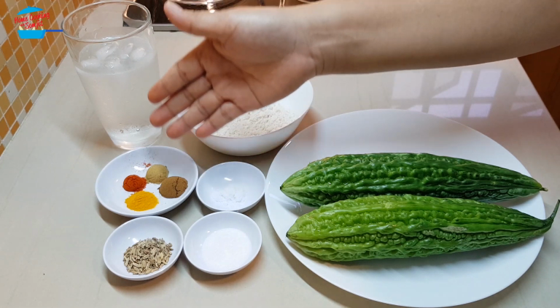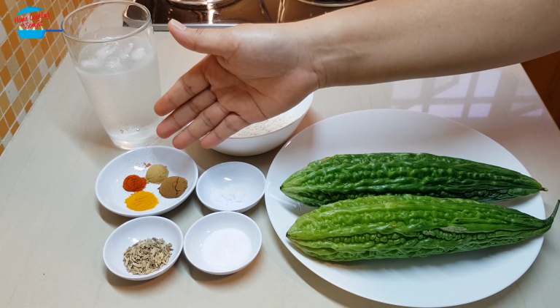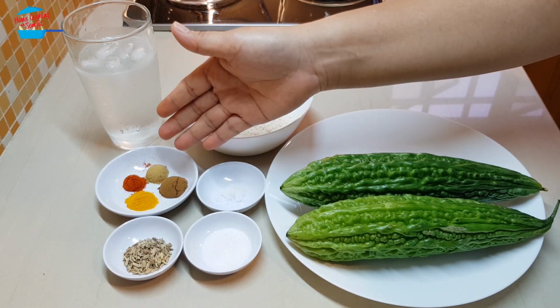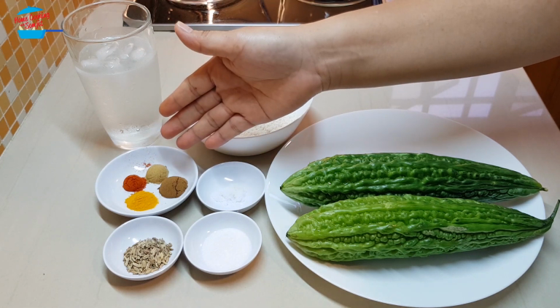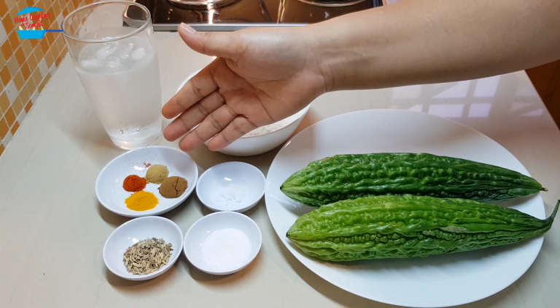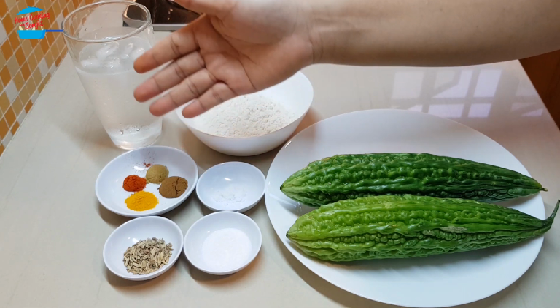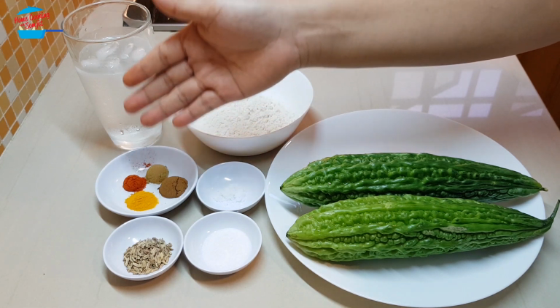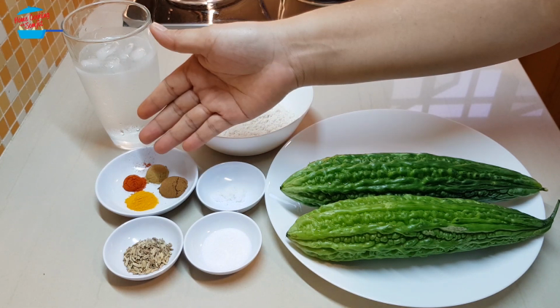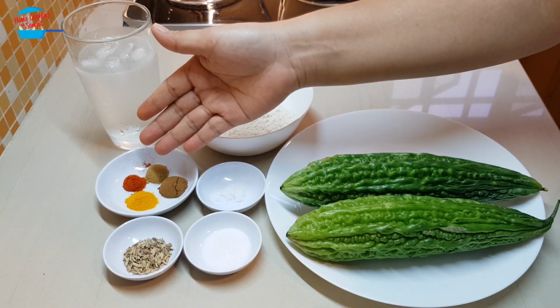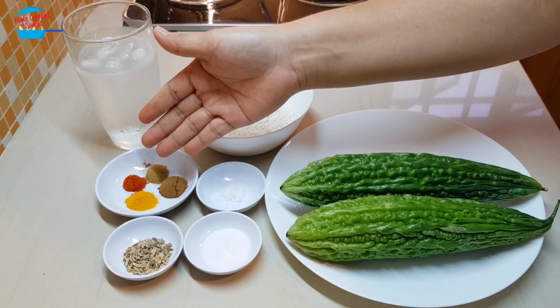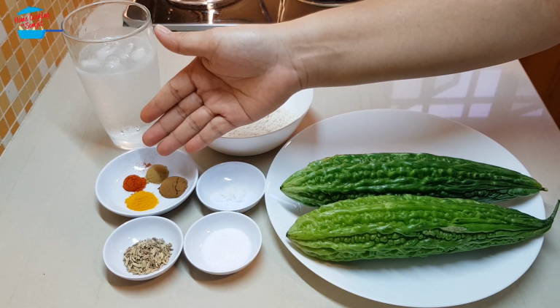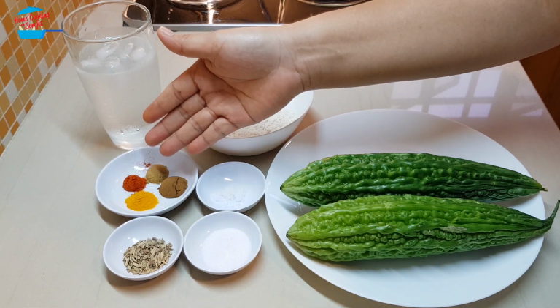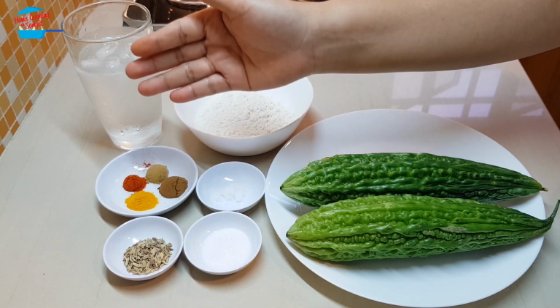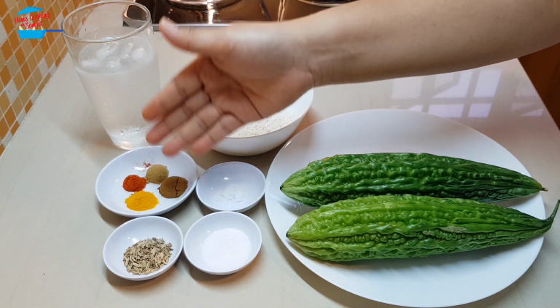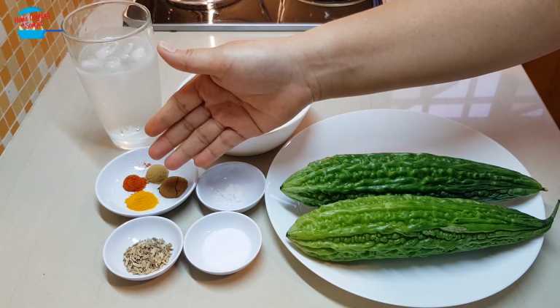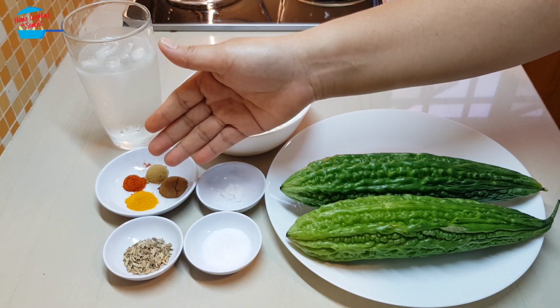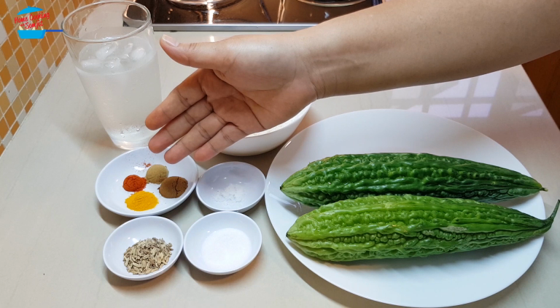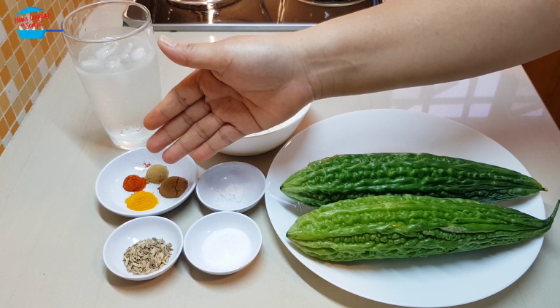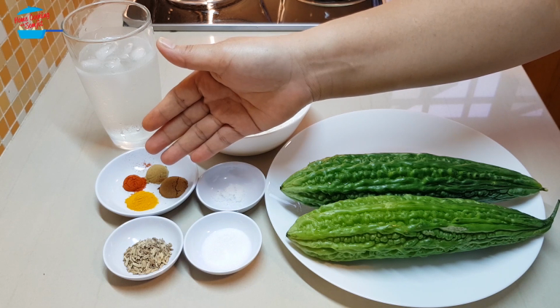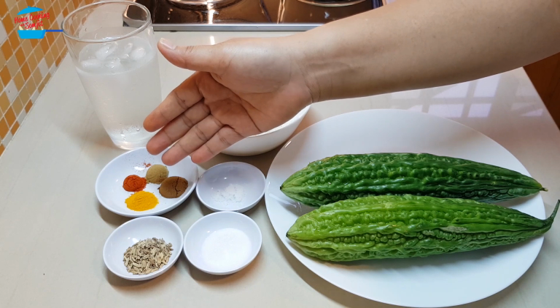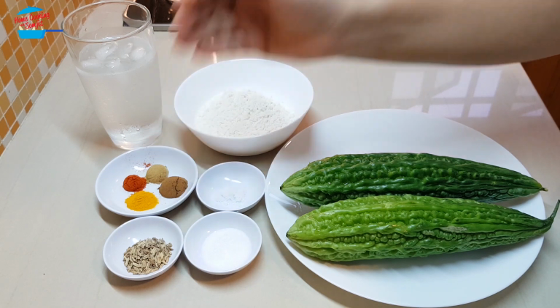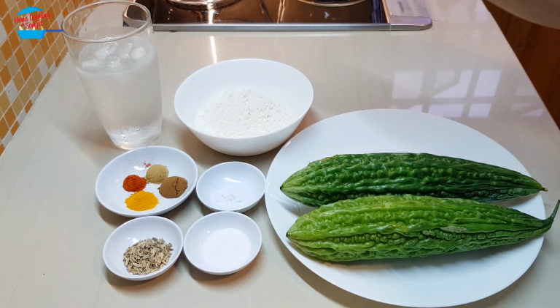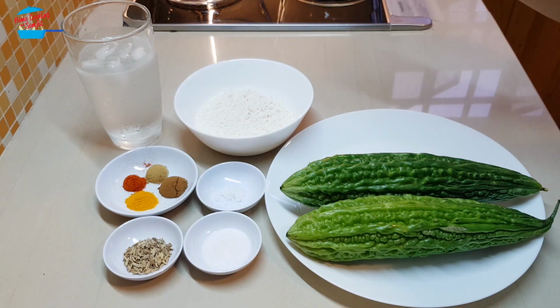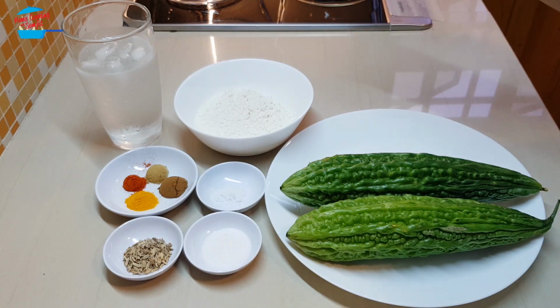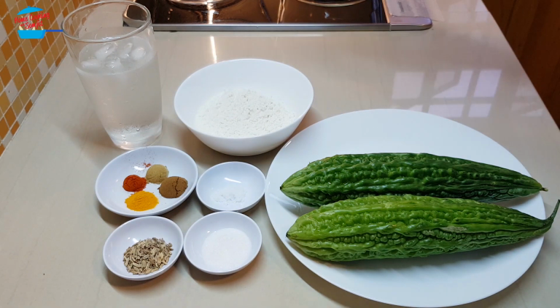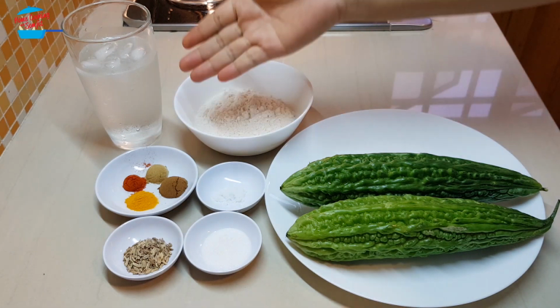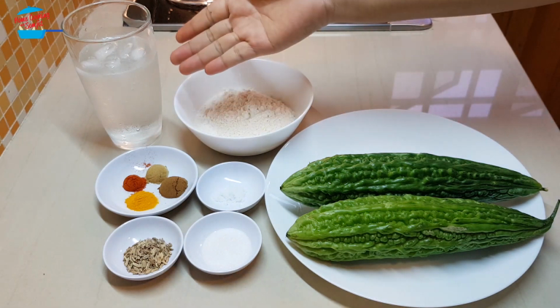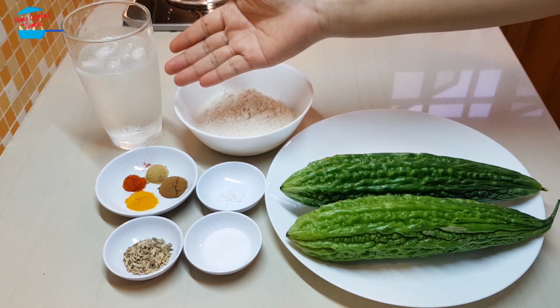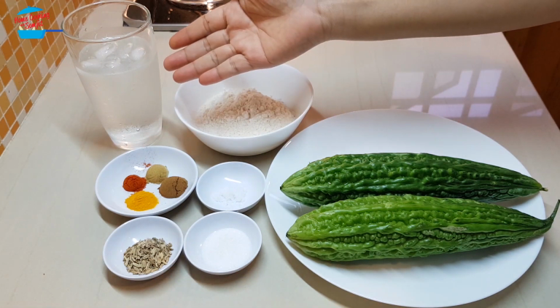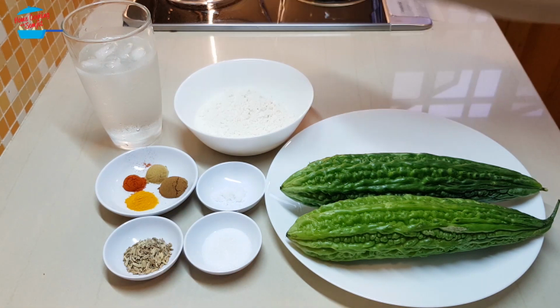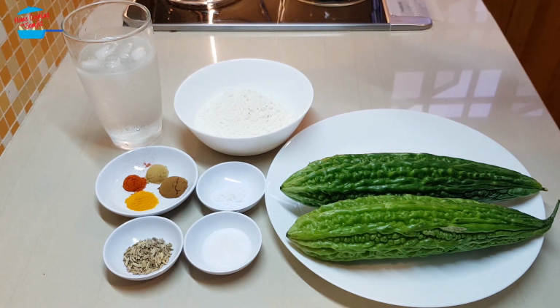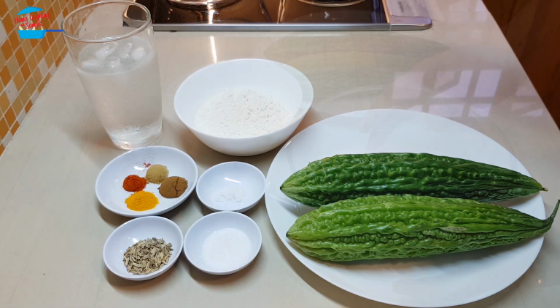½ teaspoon of coriander, ¼ teaspoon of chili powder, ¼ teaspoon of turmeric powder, and I have ice-cold water here.